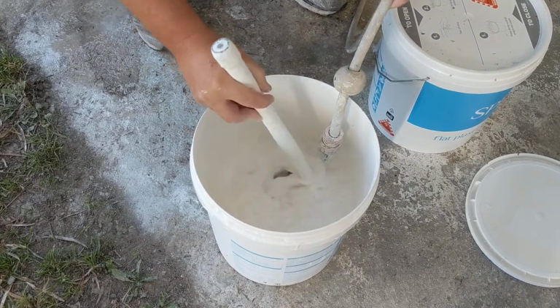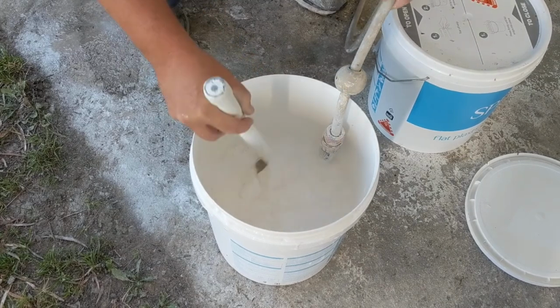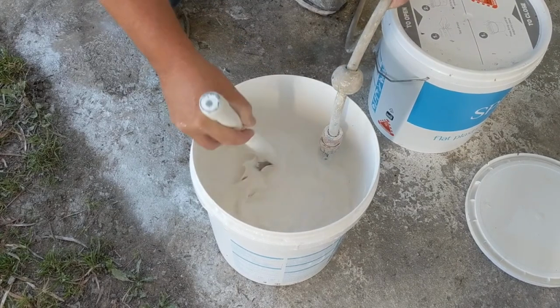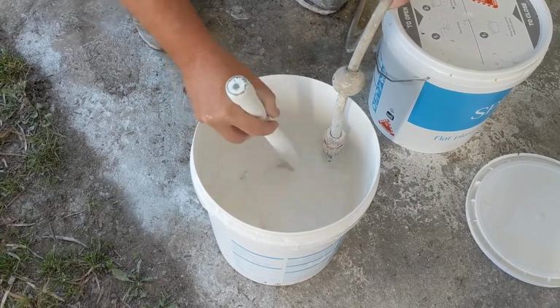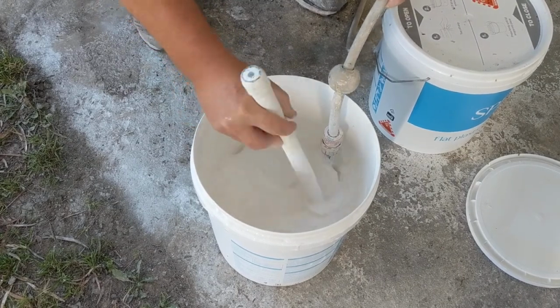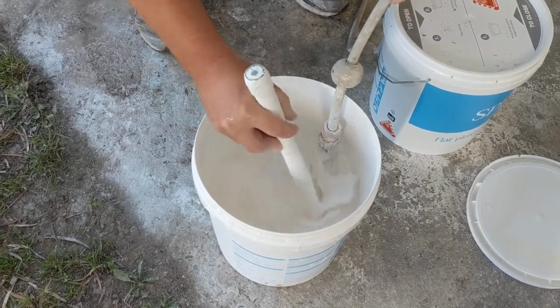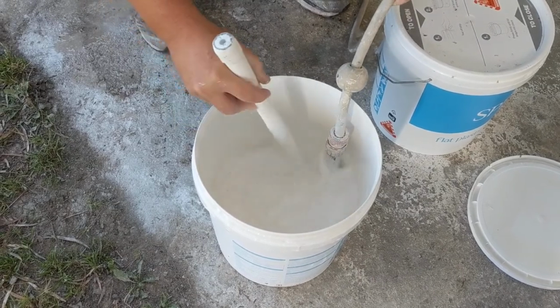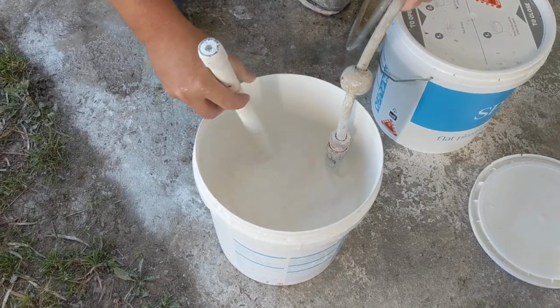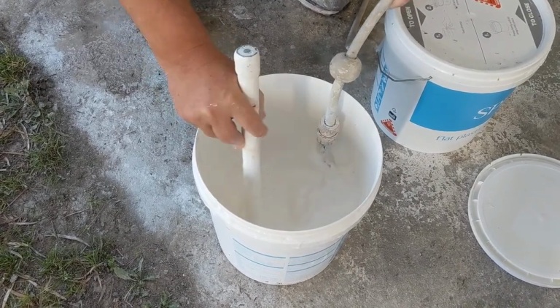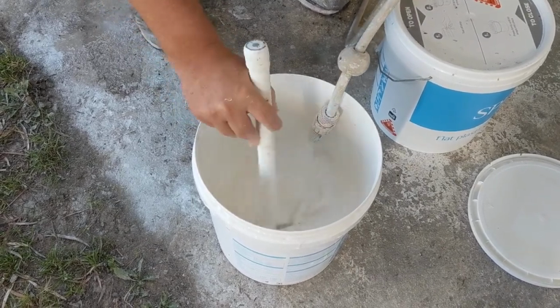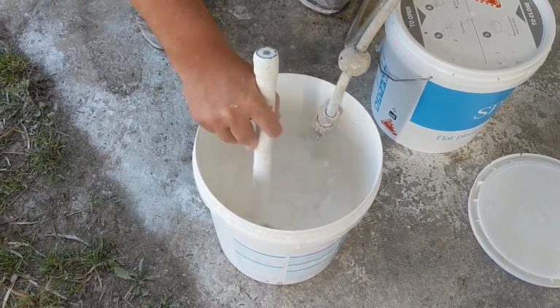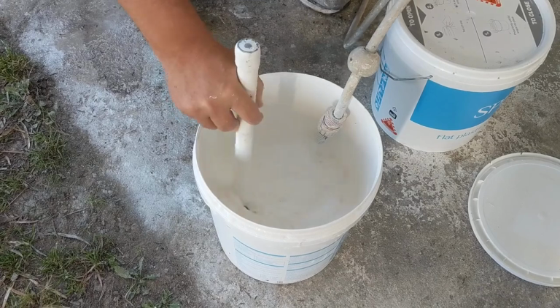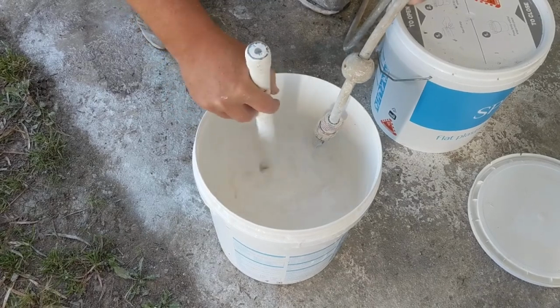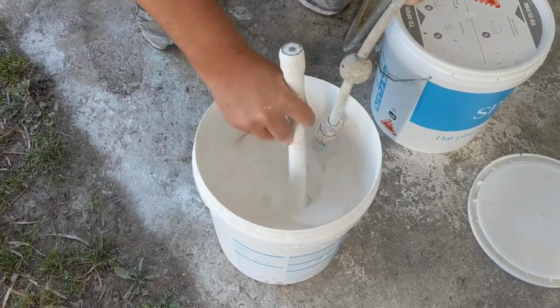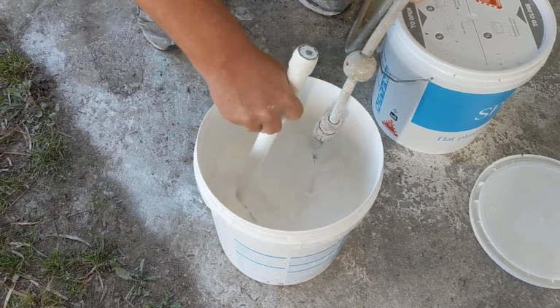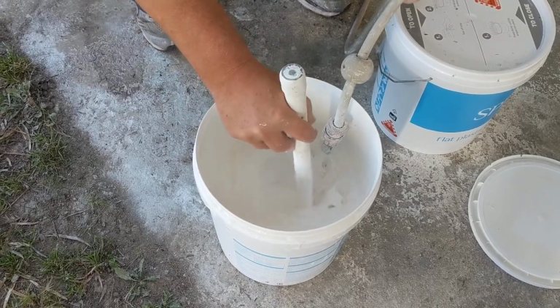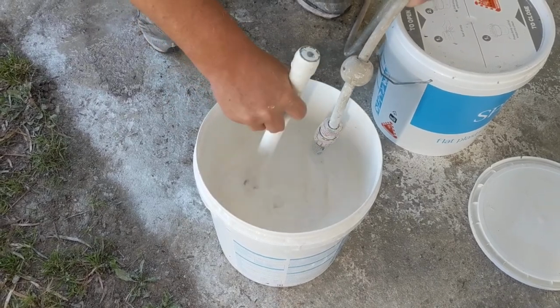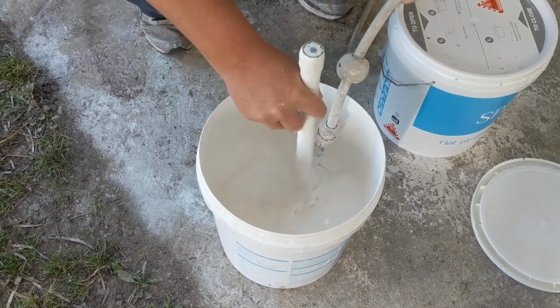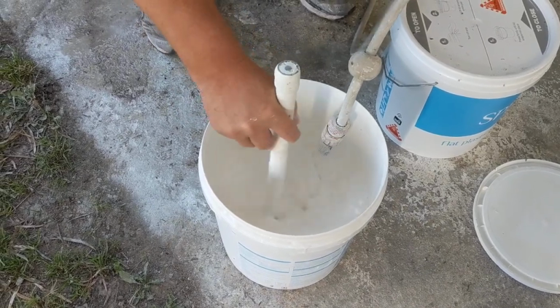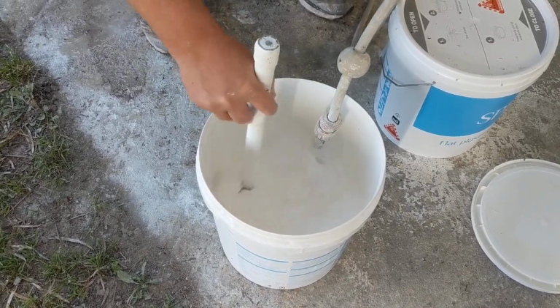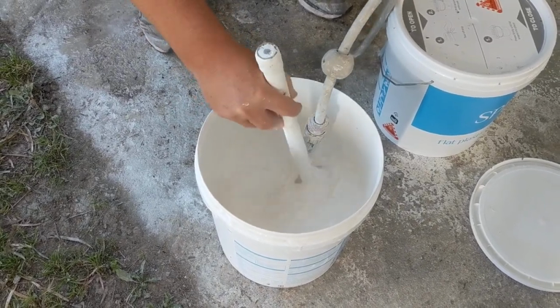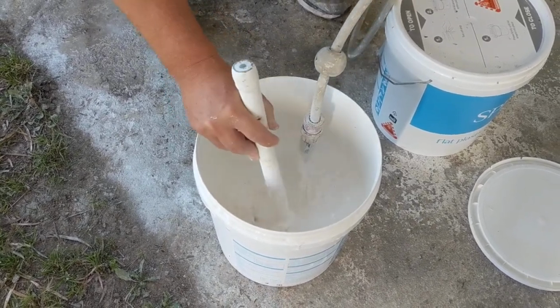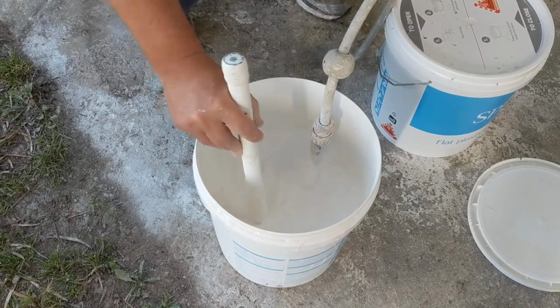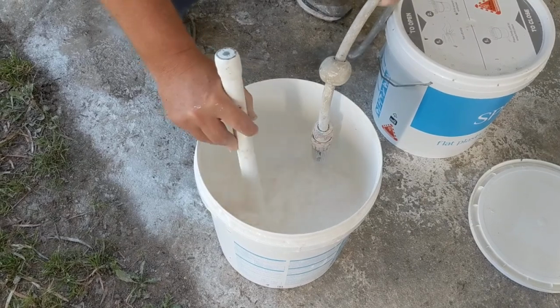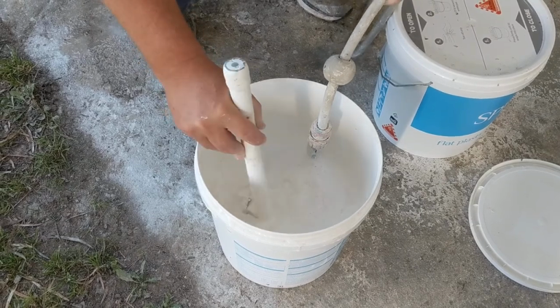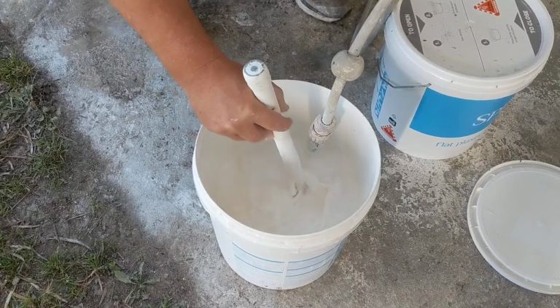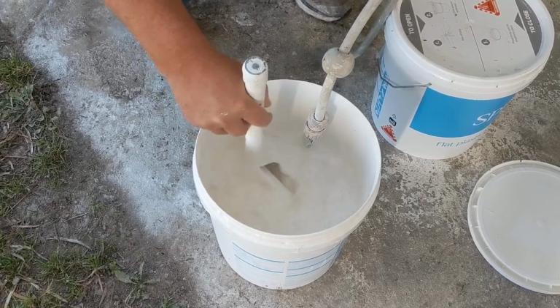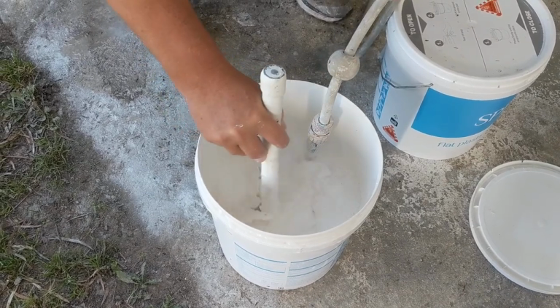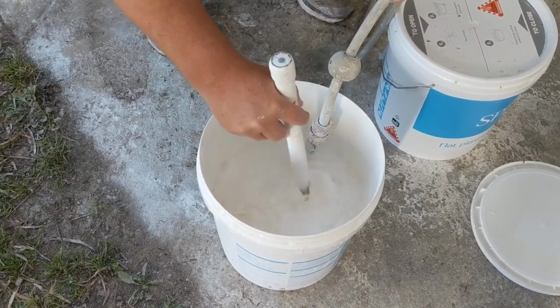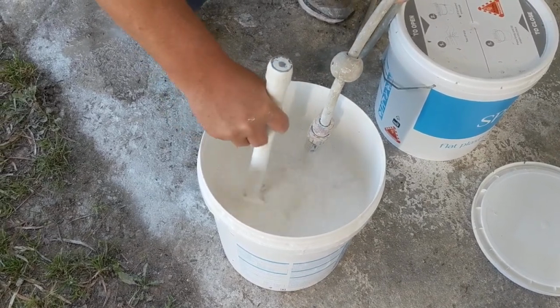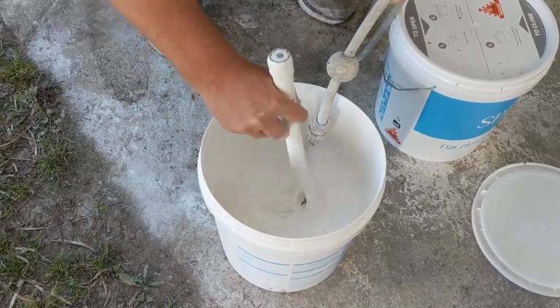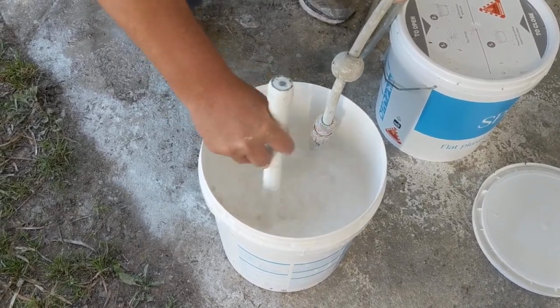Be pretty aggressive in mixing it up. We're going to end up filling up this bucket pretty much to the top and then putting it into the machine. The other thing unfortunately is the leaves and debris around the place, so try and keep that out of your mix — it always helps.